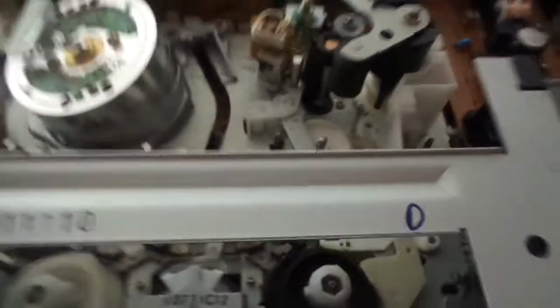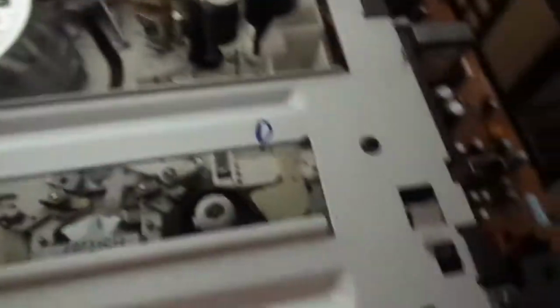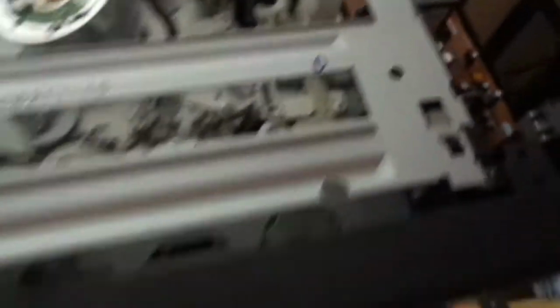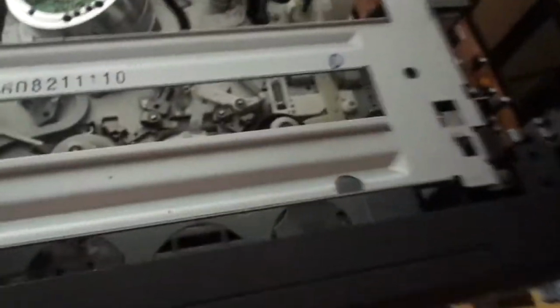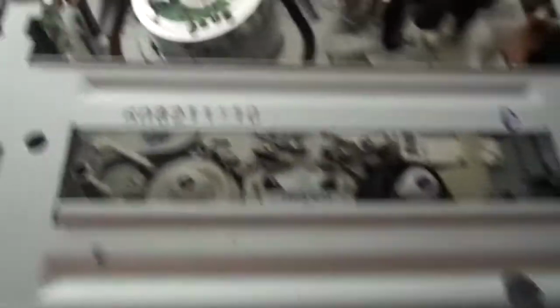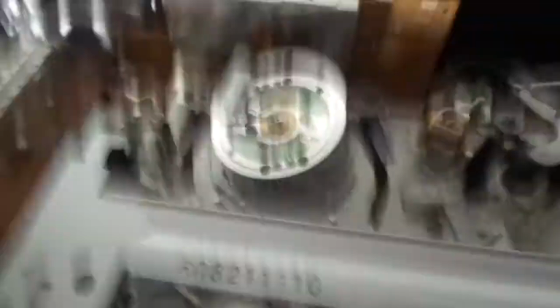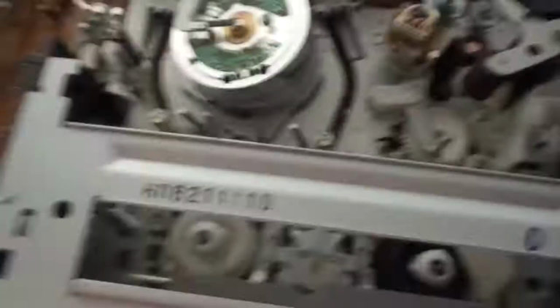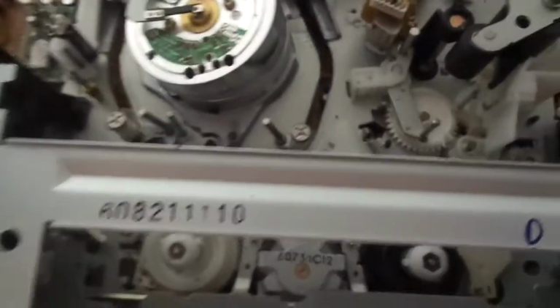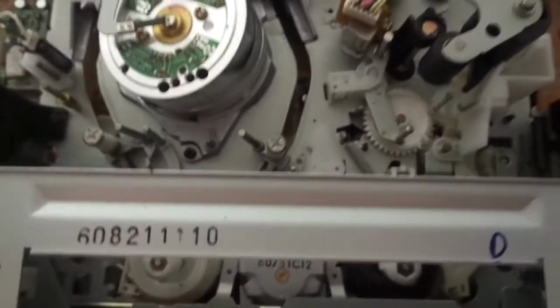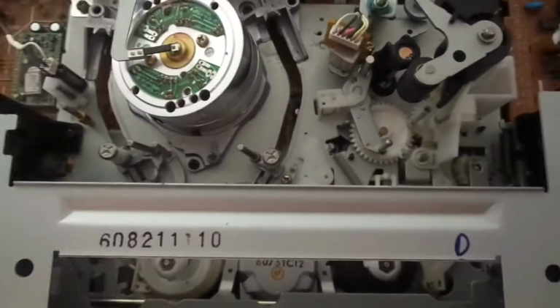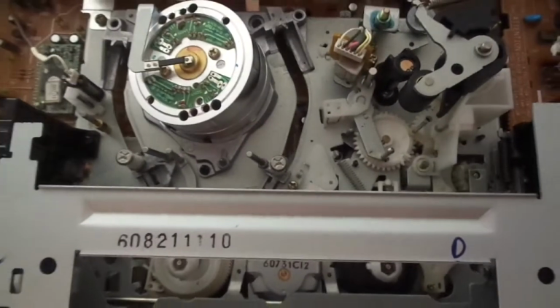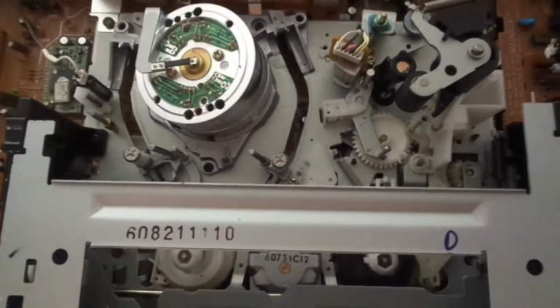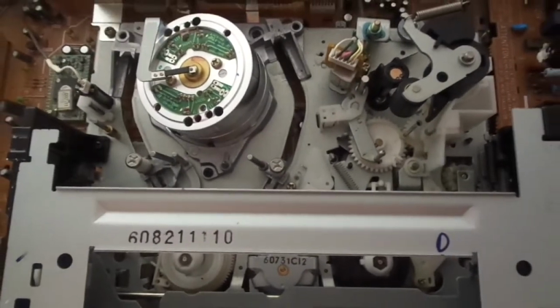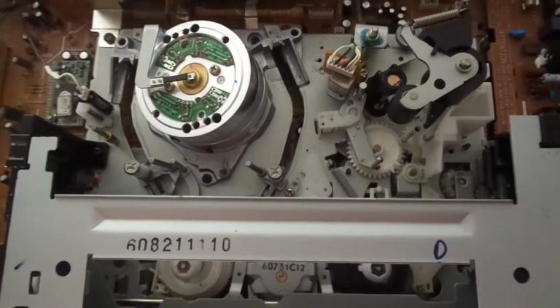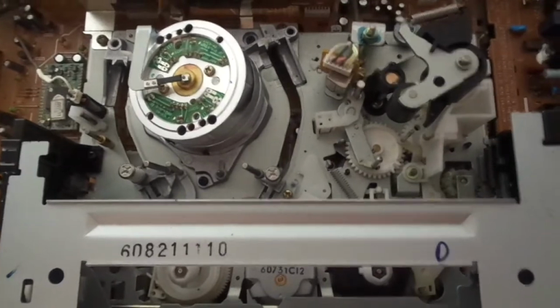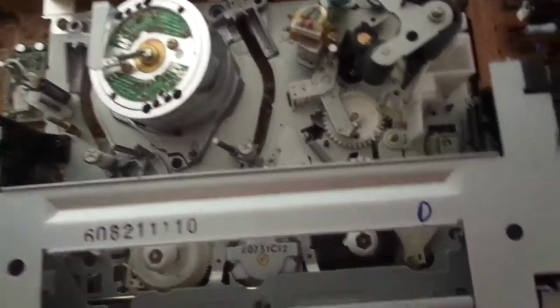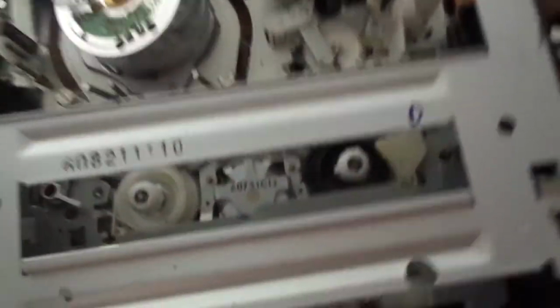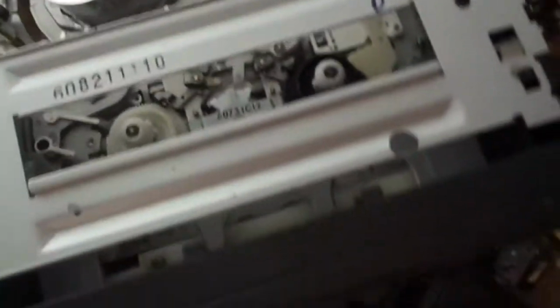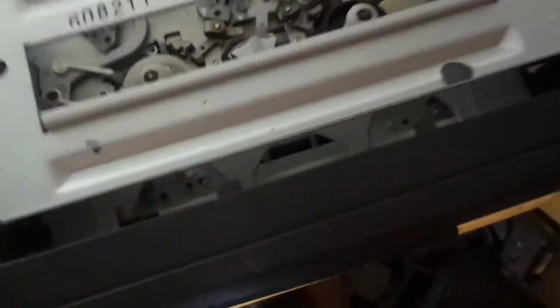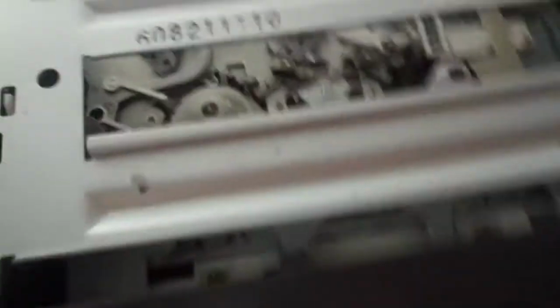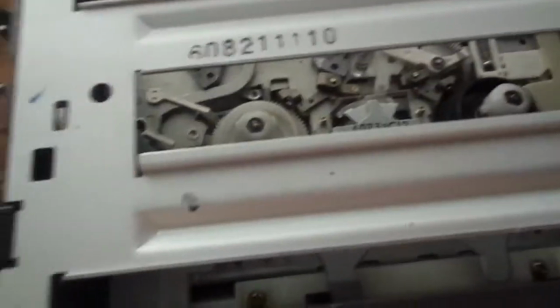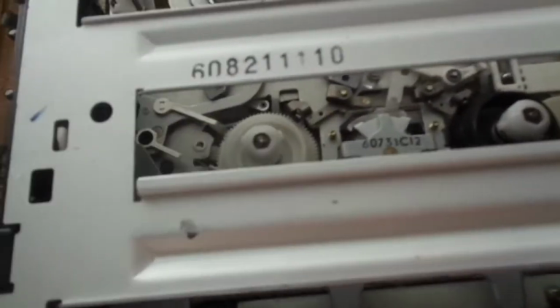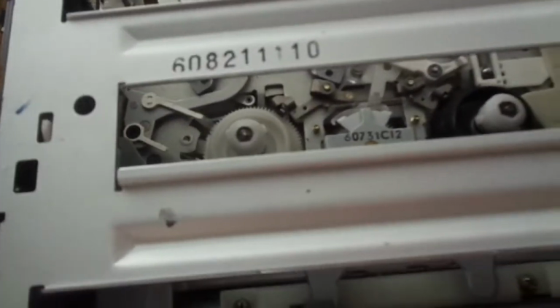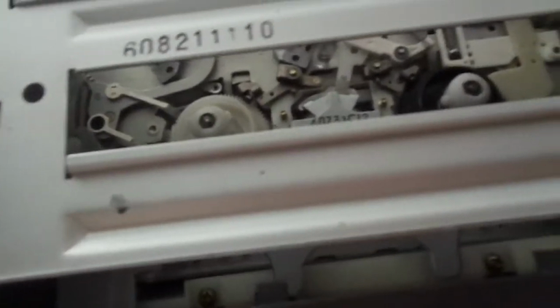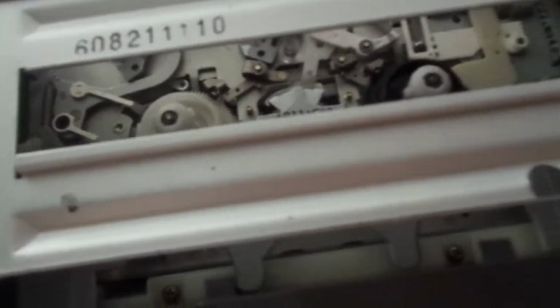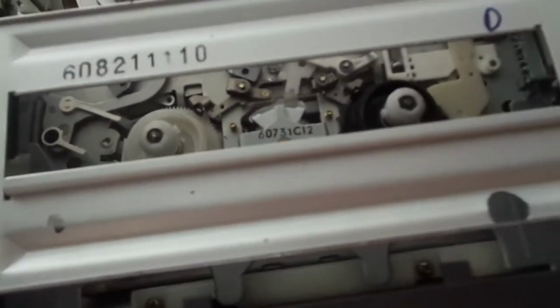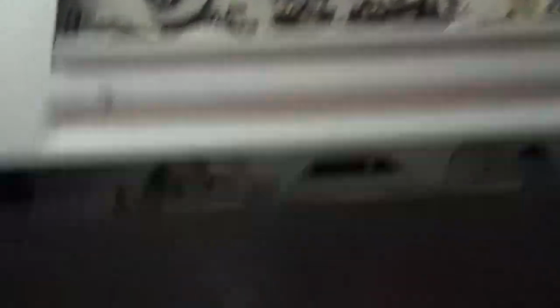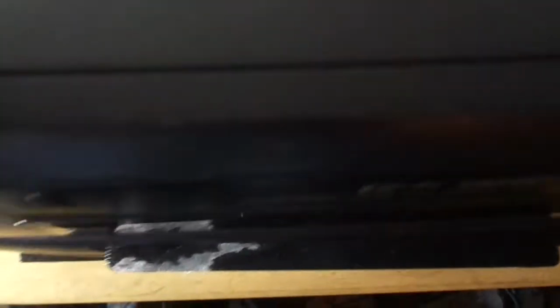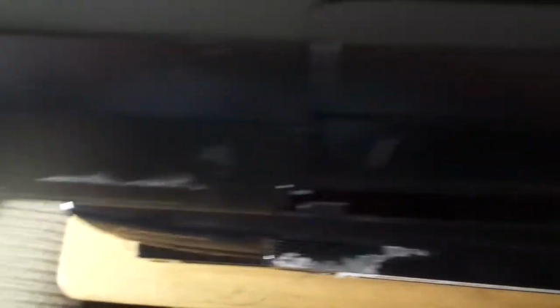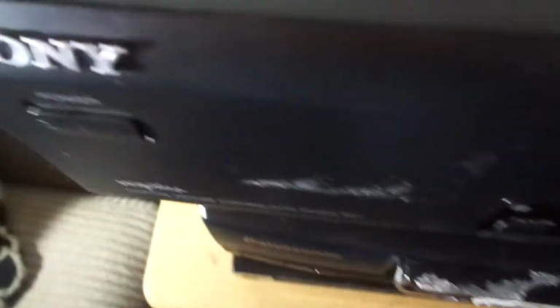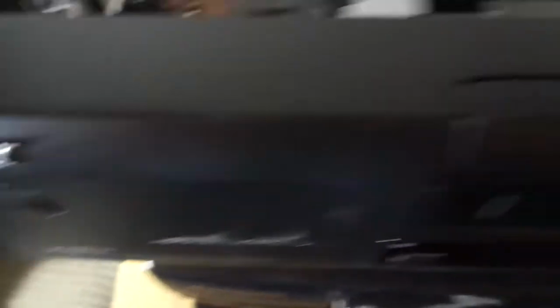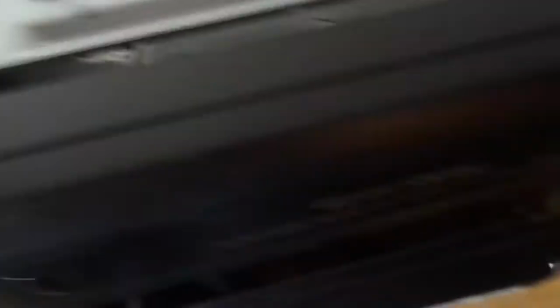I'm going to share the inside. This is an authentic Sony-built machine.